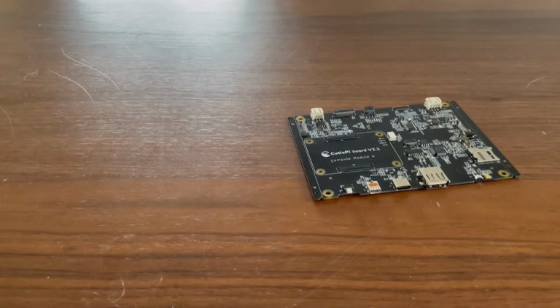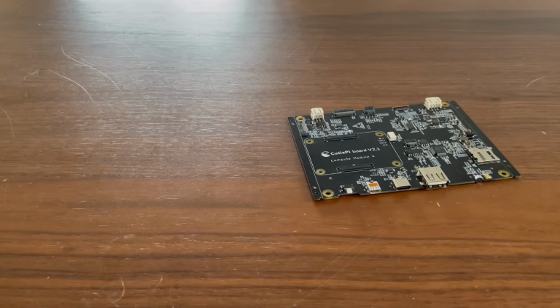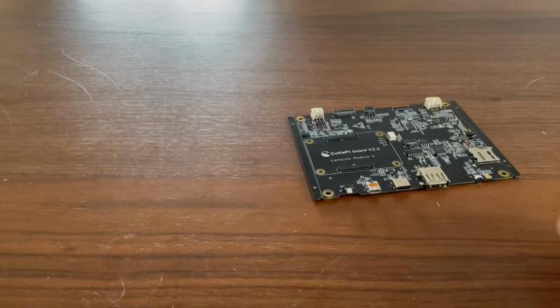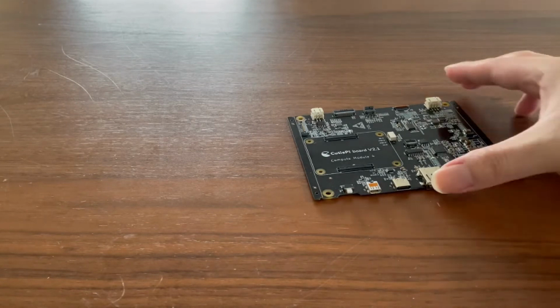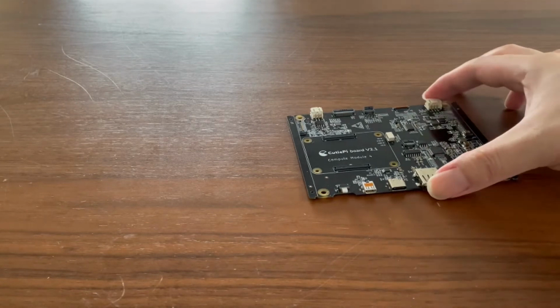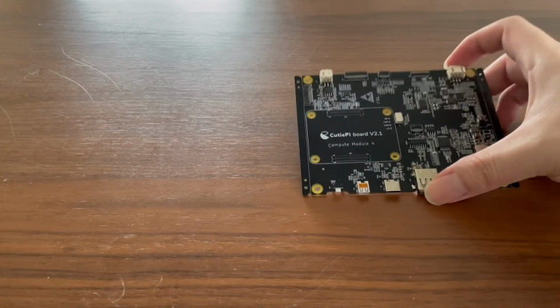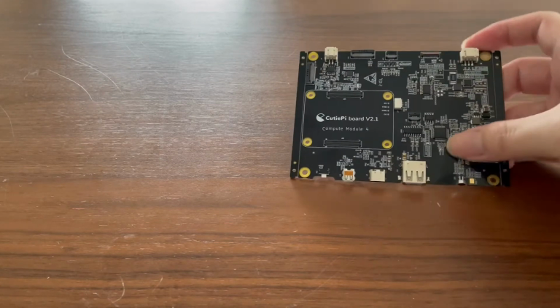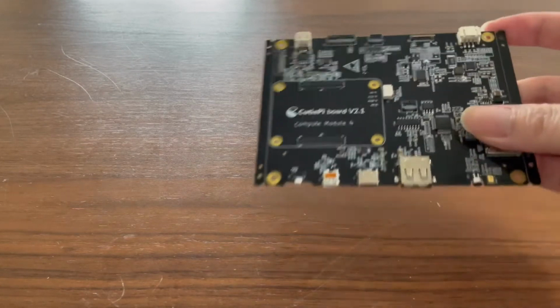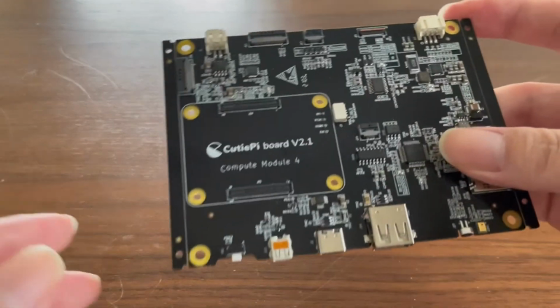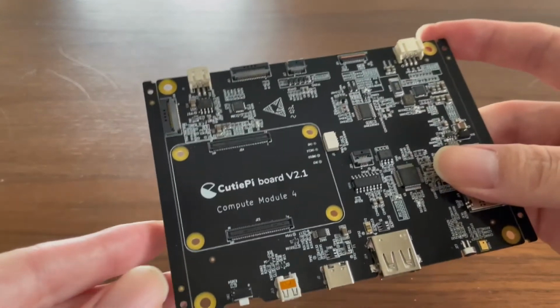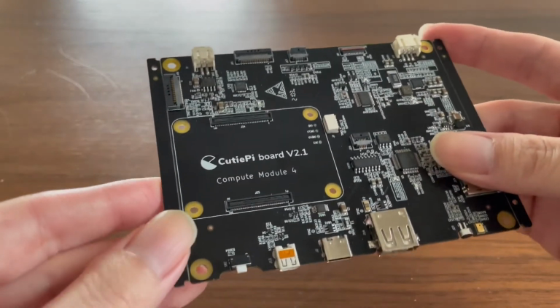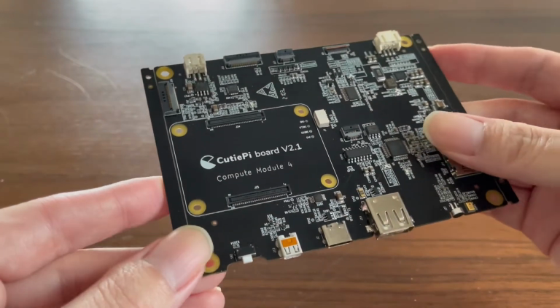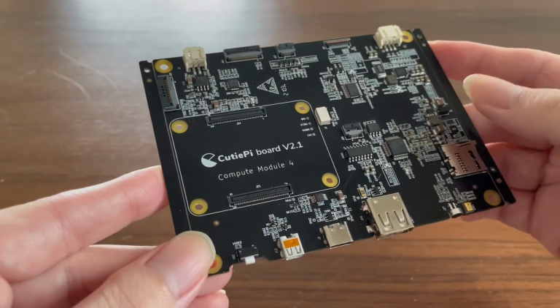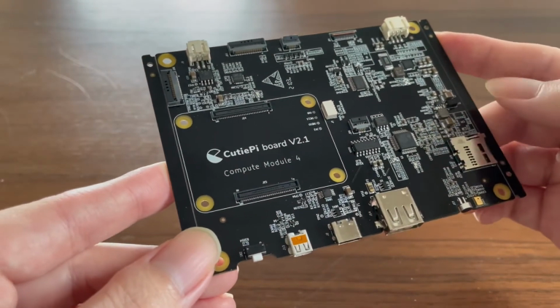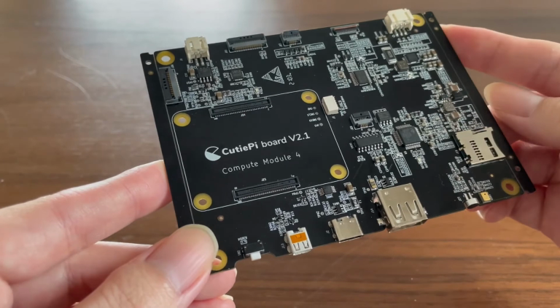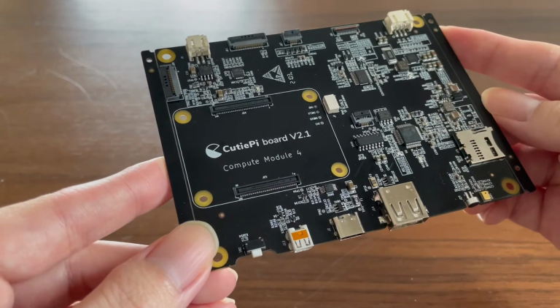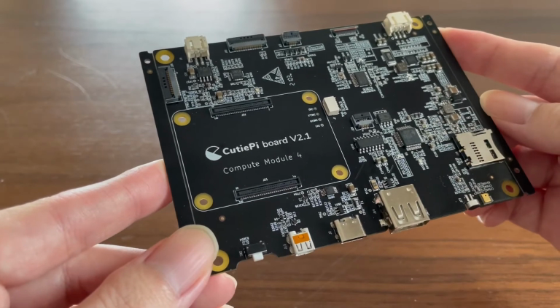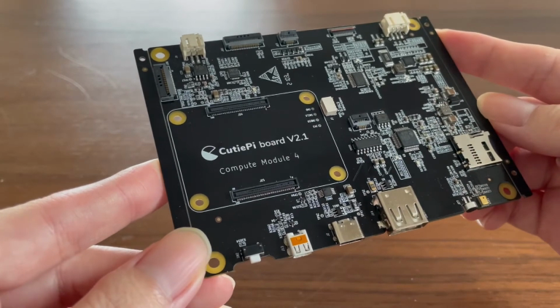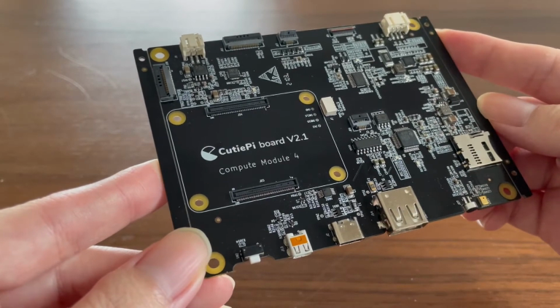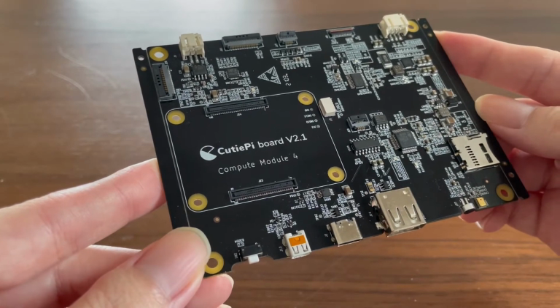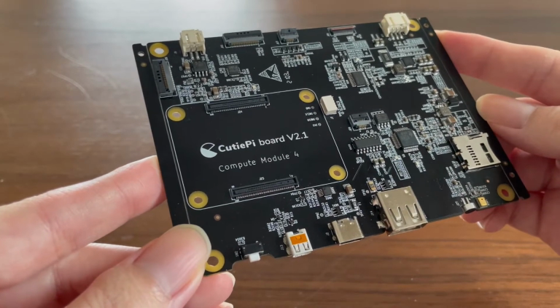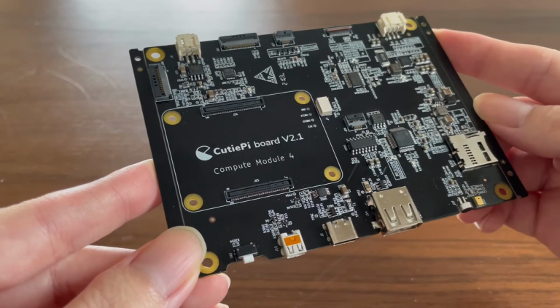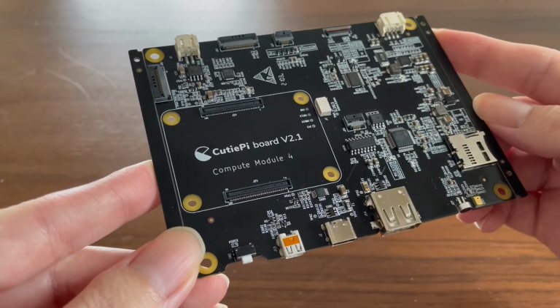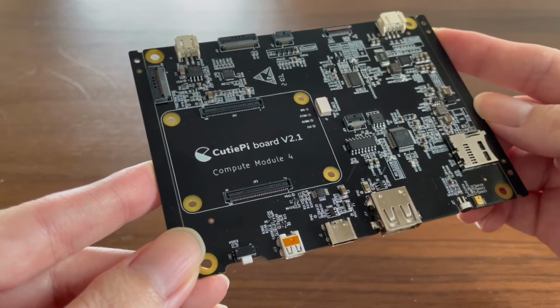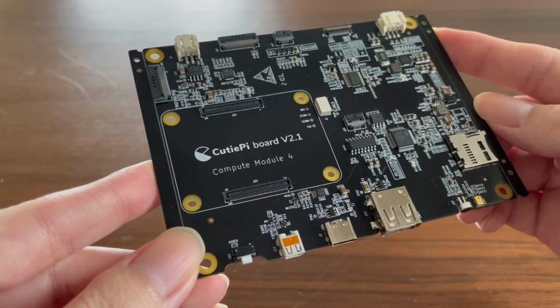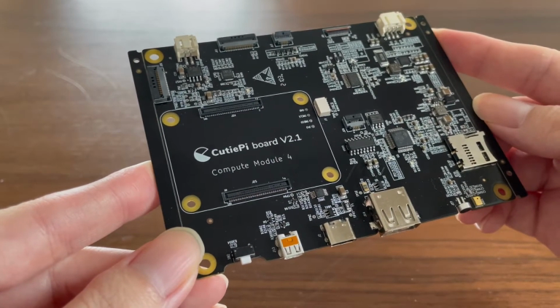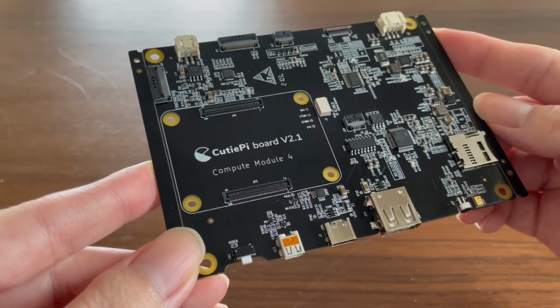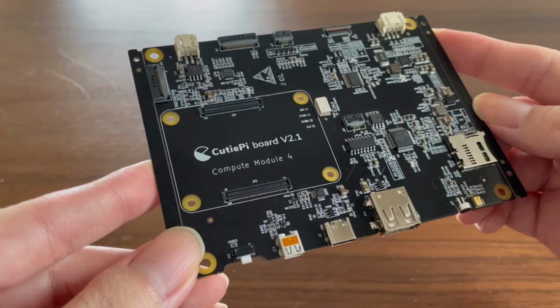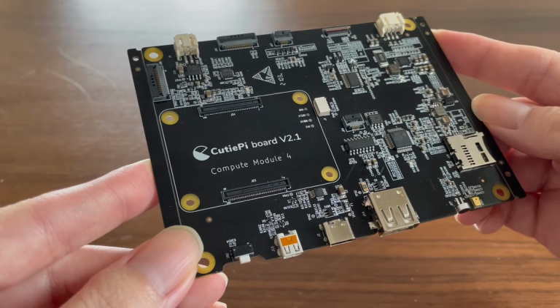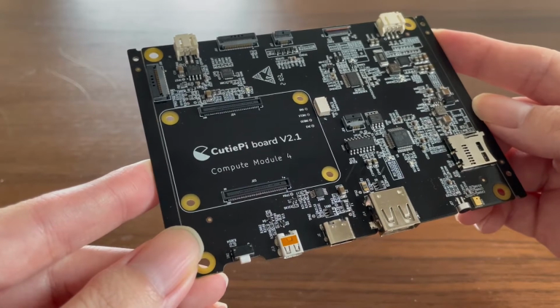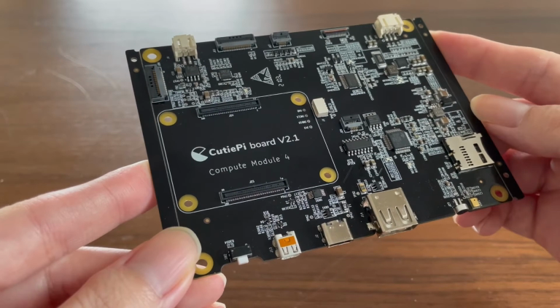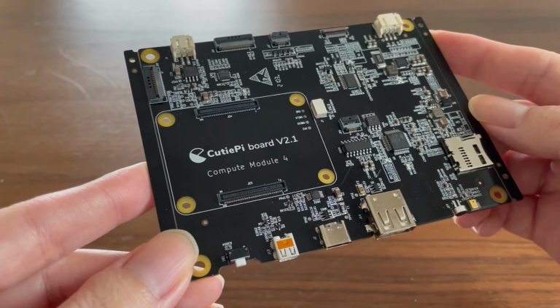Right now the silkscreen mock is version 2.1, but when you receive the final product it should be version 2.3, which is the current batch that we are manufacturing at the factory right now.